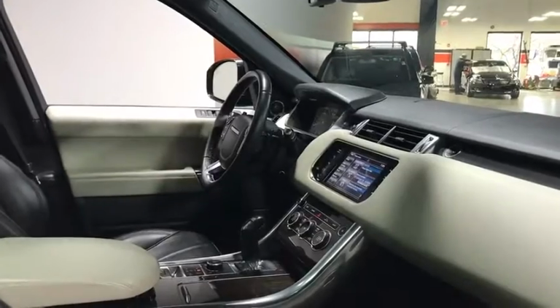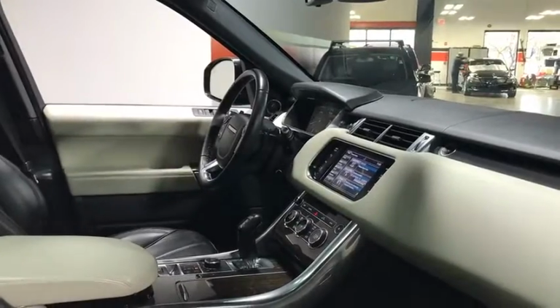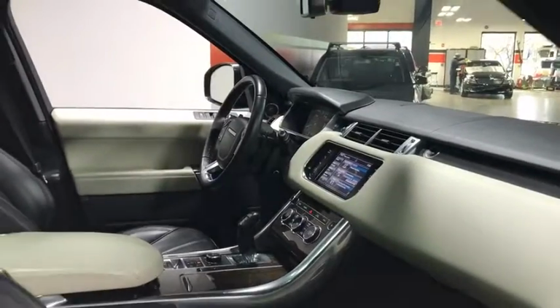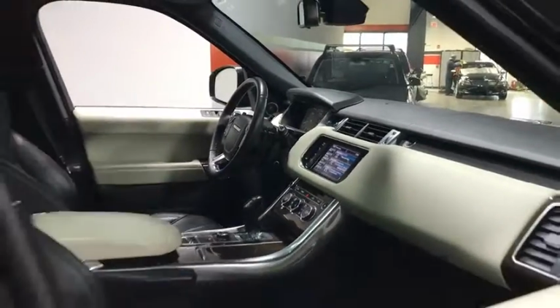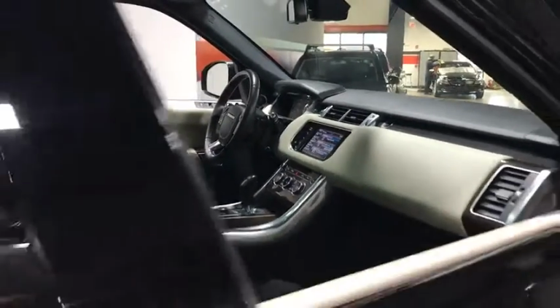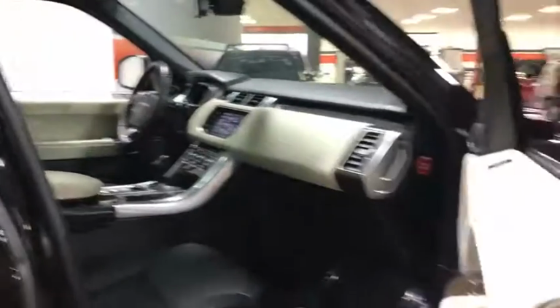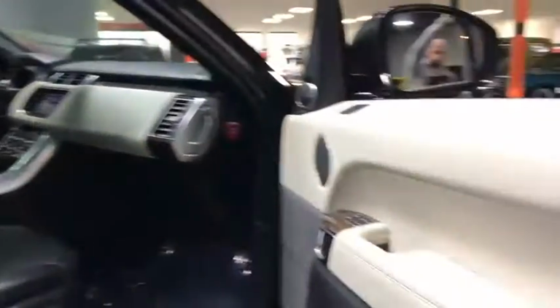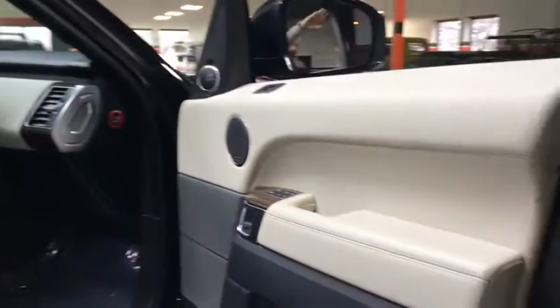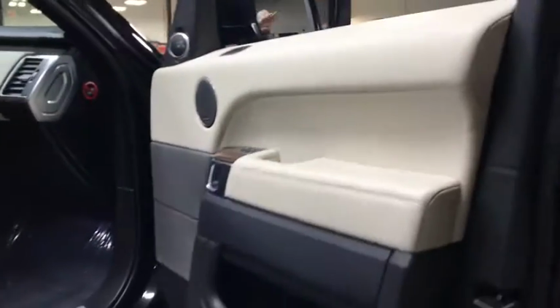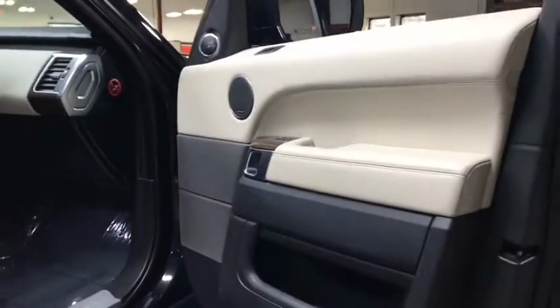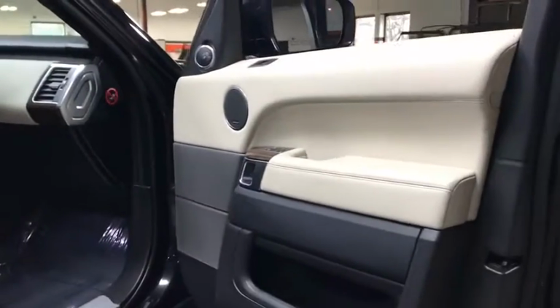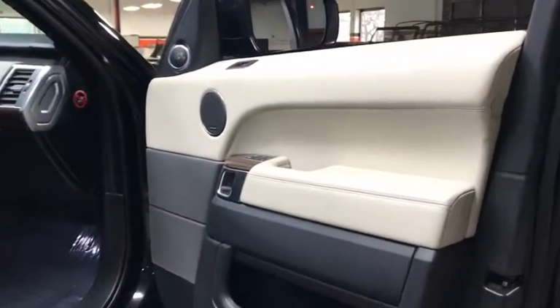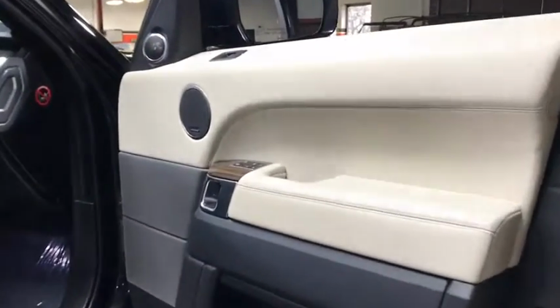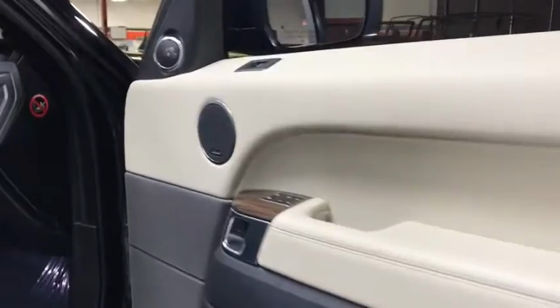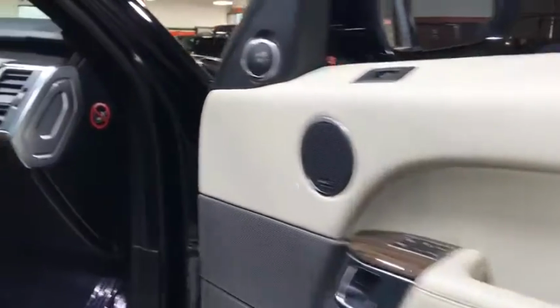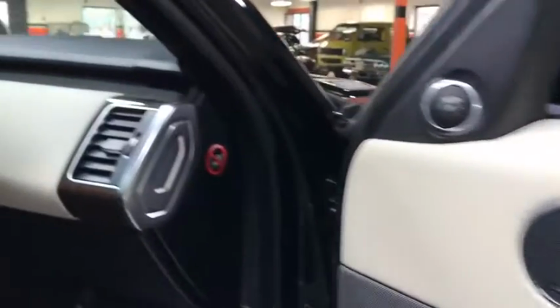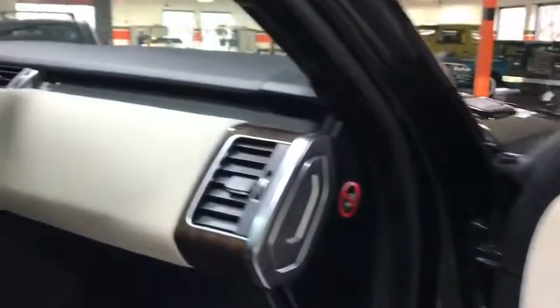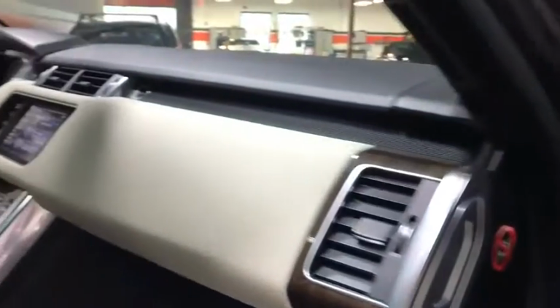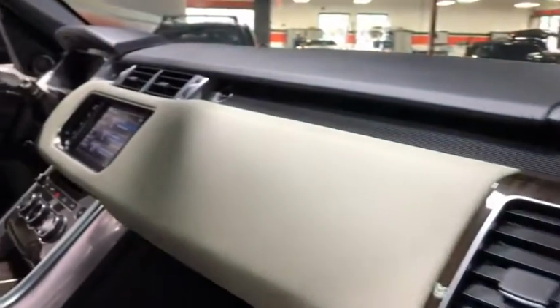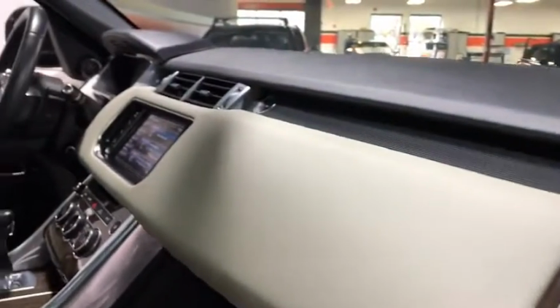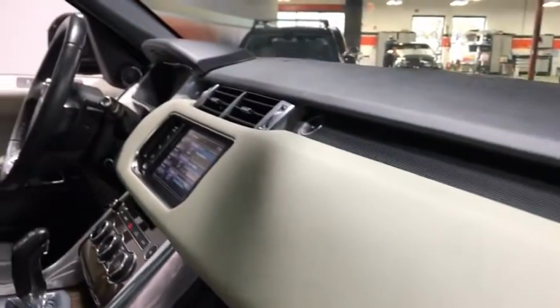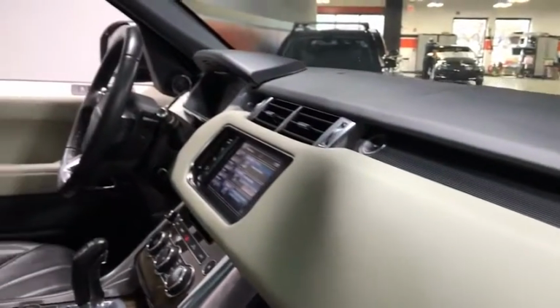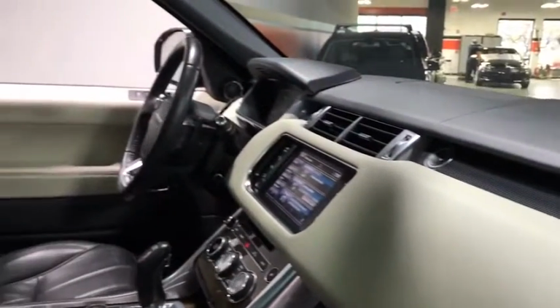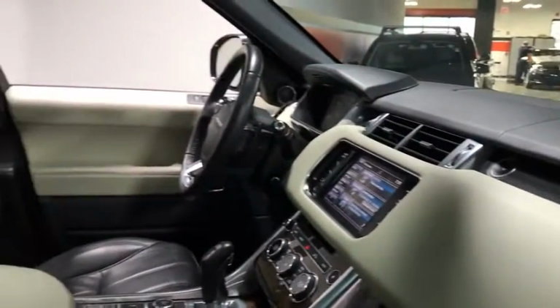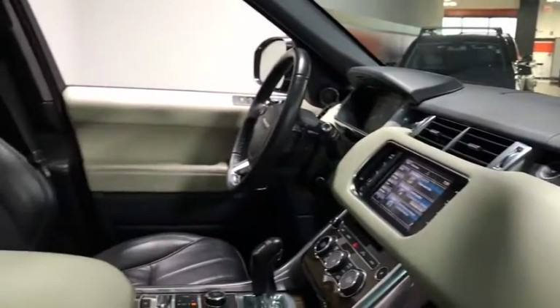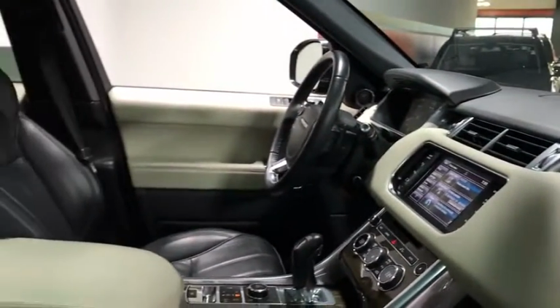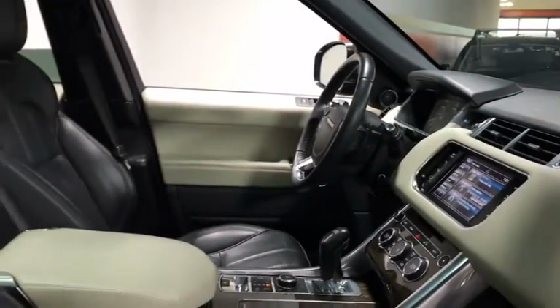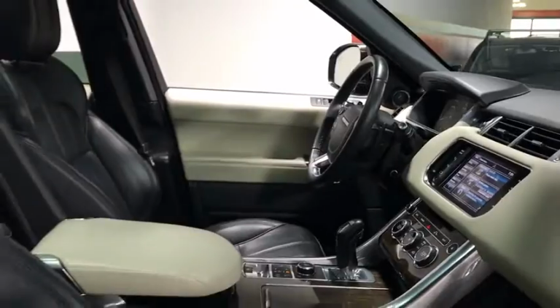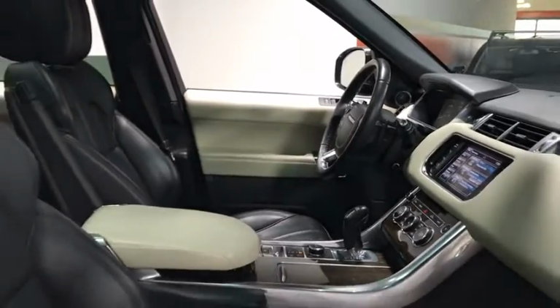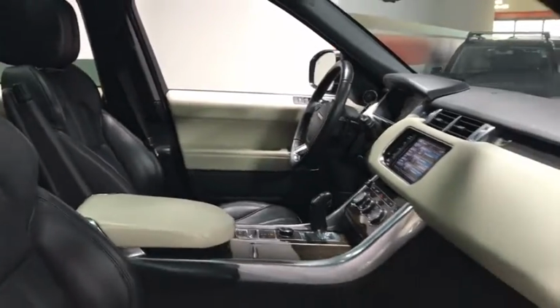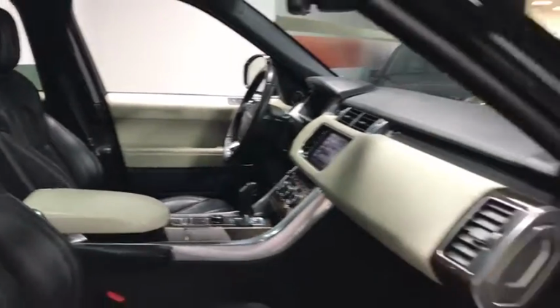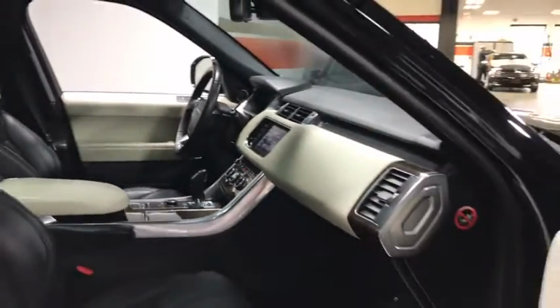Keyless entry, backup camera, eight speakers, trip computer, compass, outside temperature gauge, tachometer, brake assist, engine block heater, engine immobilizer, body color door handles.